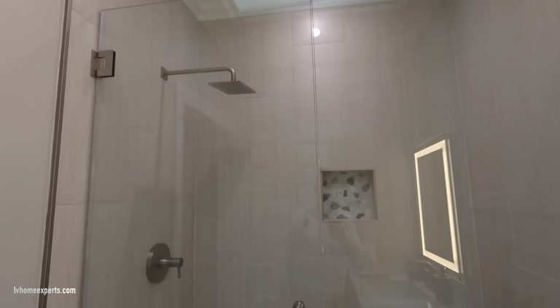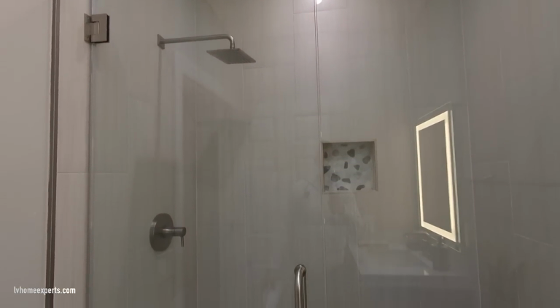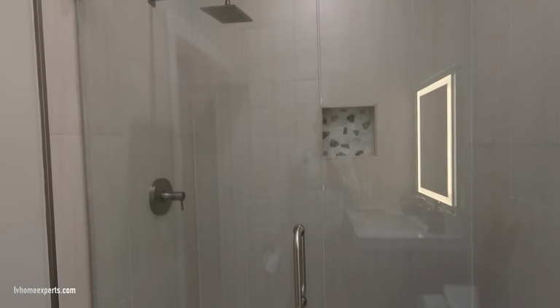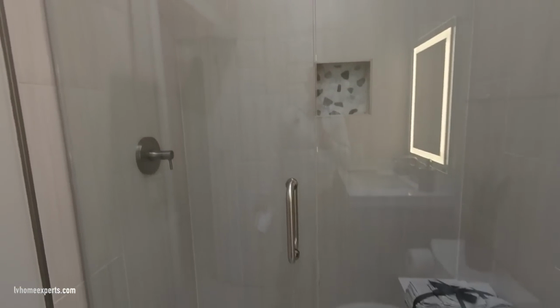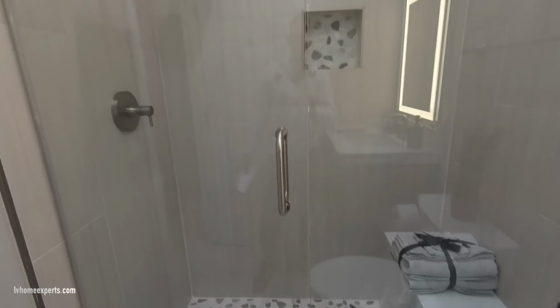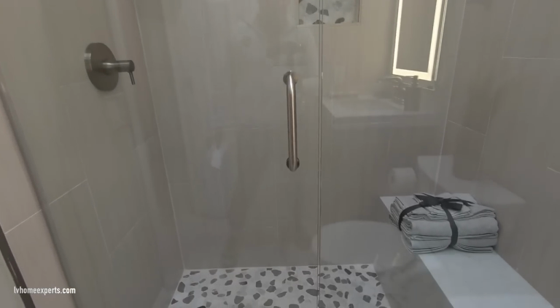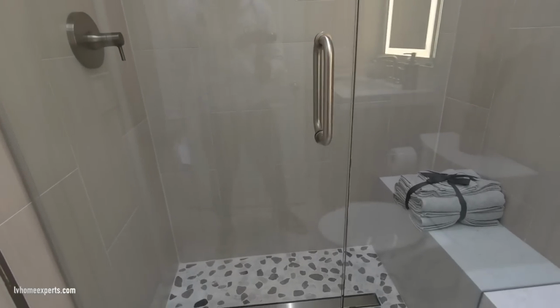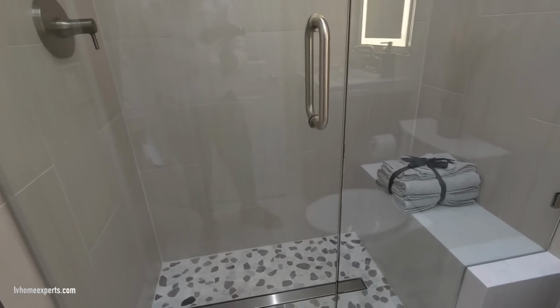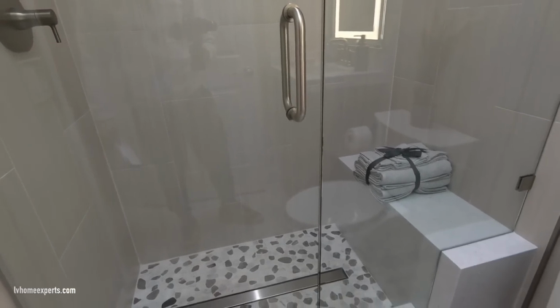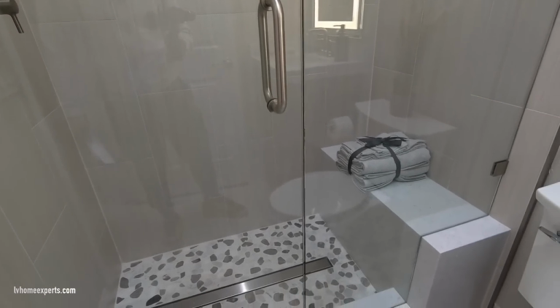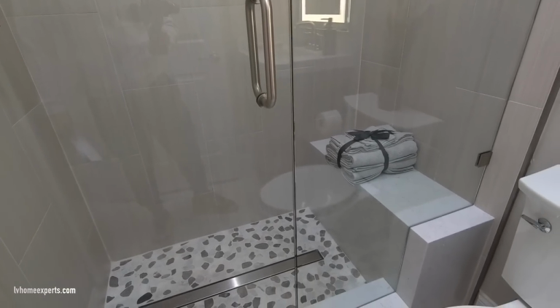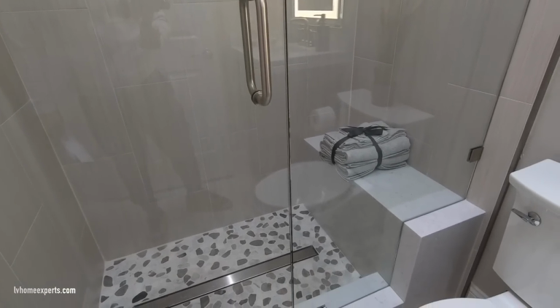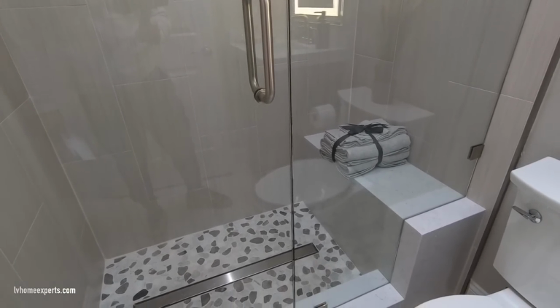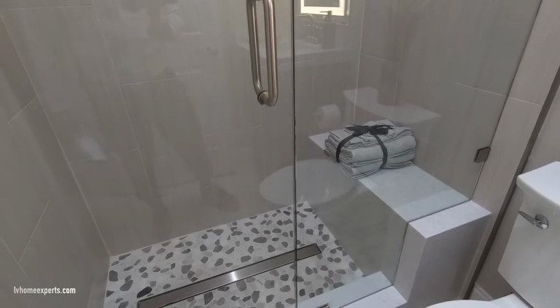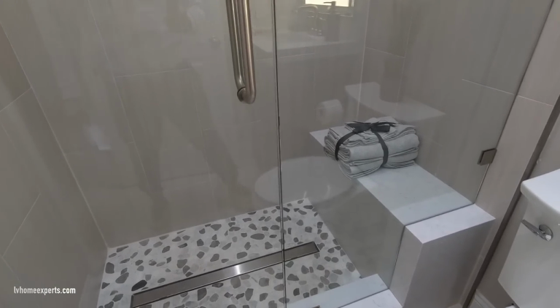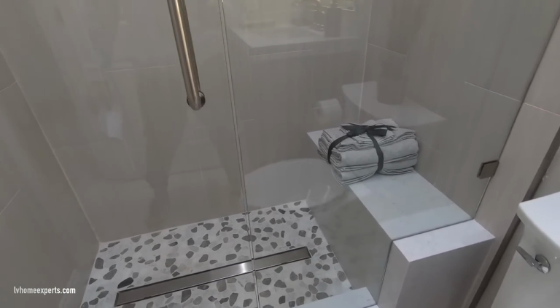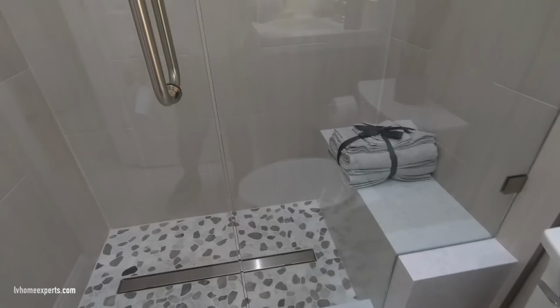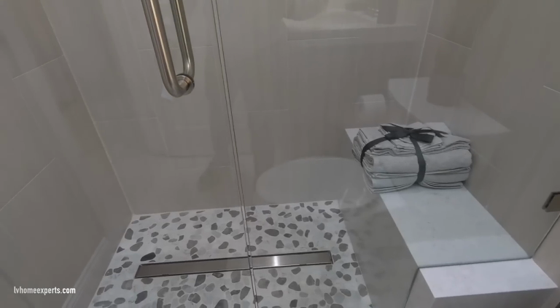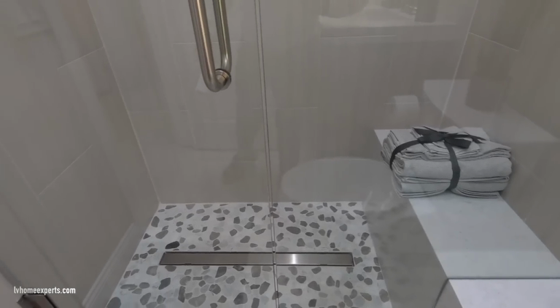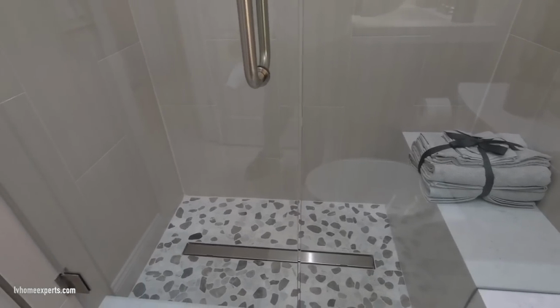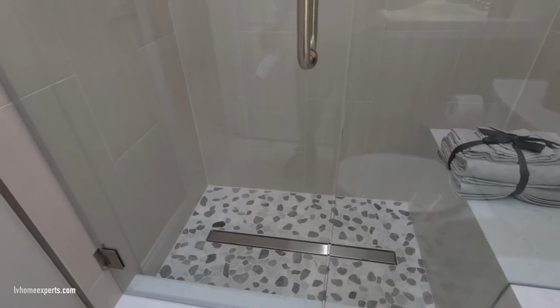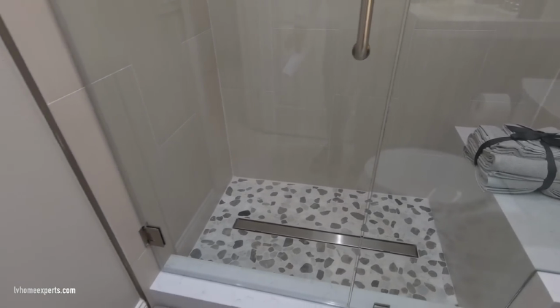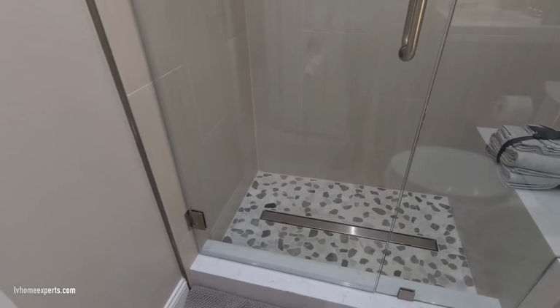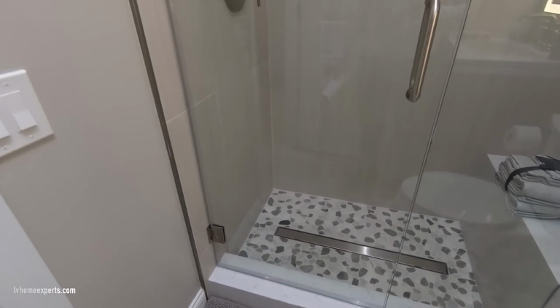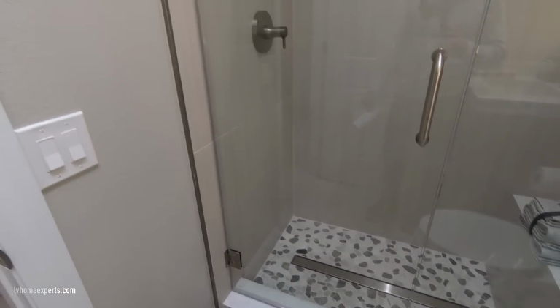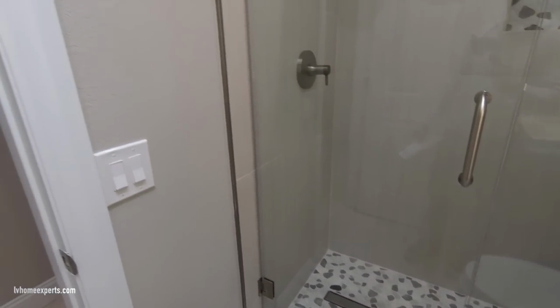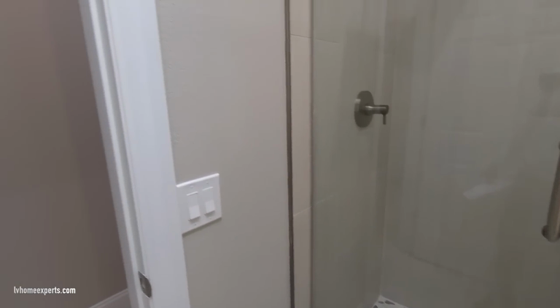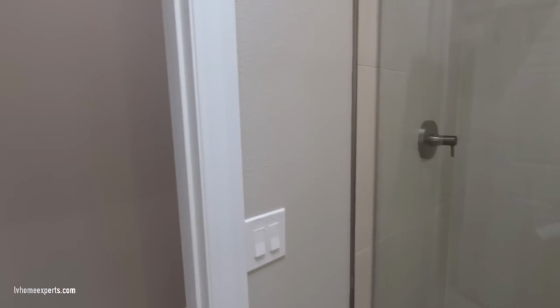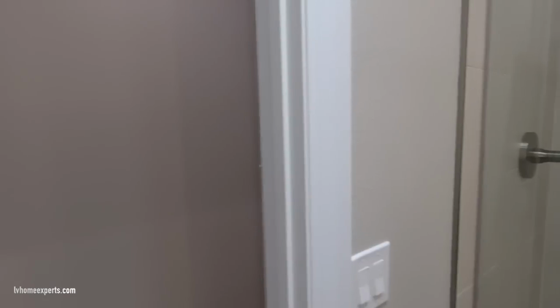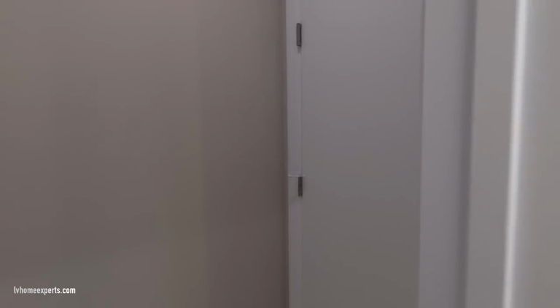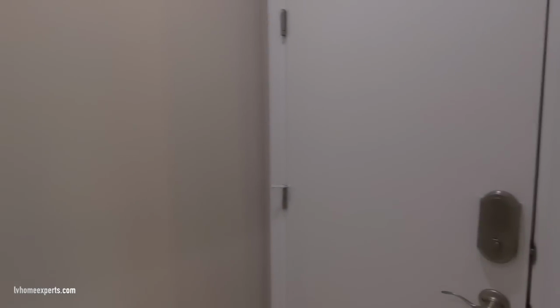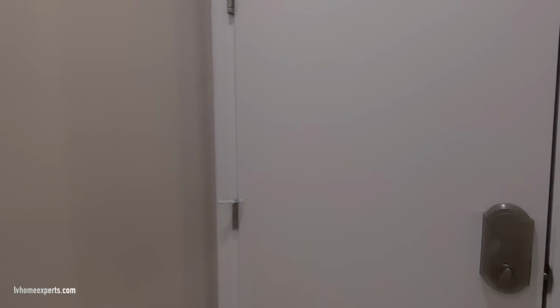We just passed the skylight. They rehabbed this whole bathroom — originally a tub should have been here, but as you can see they installed a linear drain and a vertical tile set.